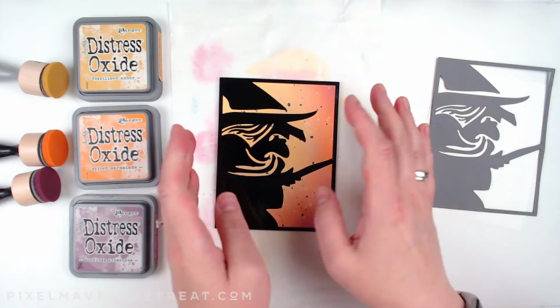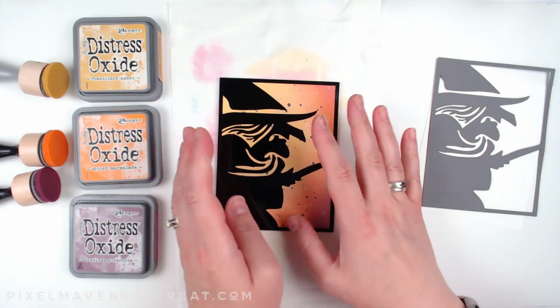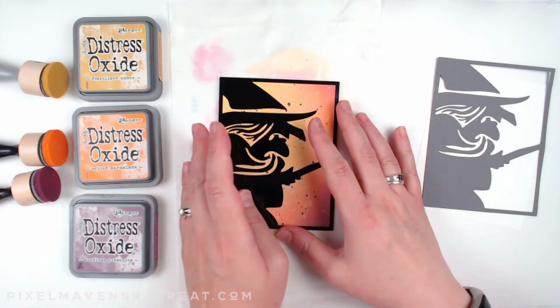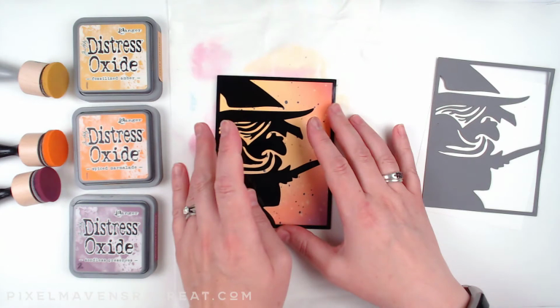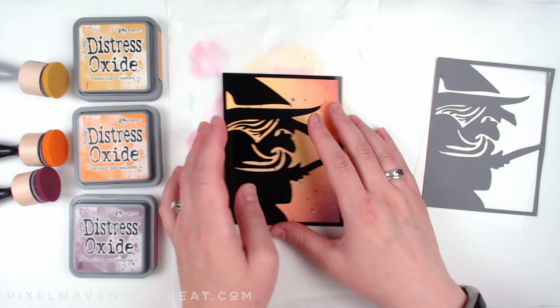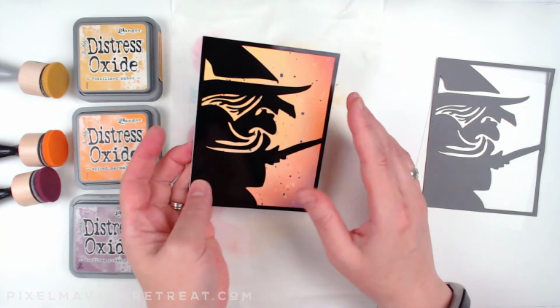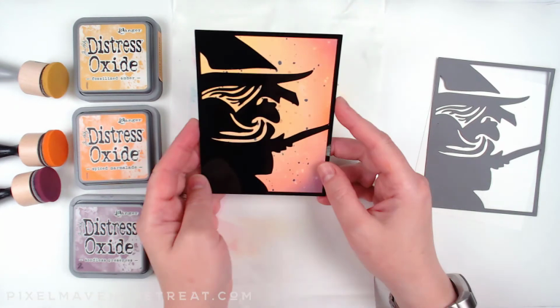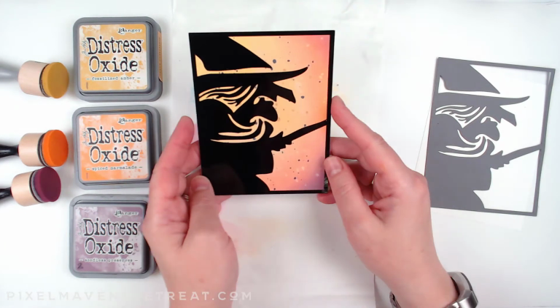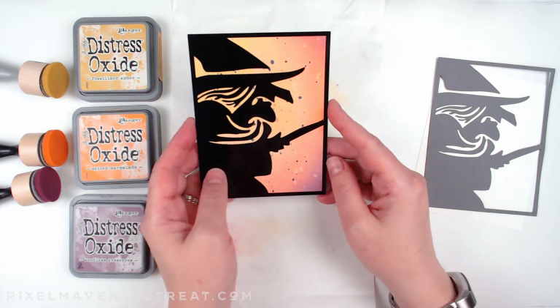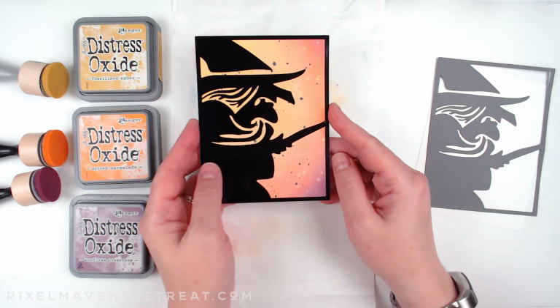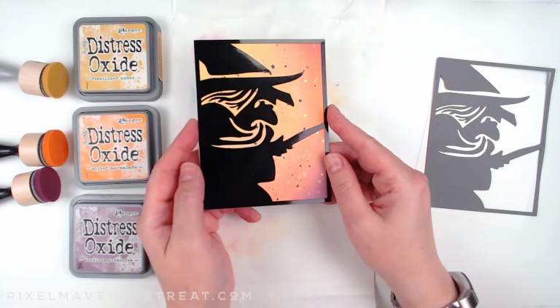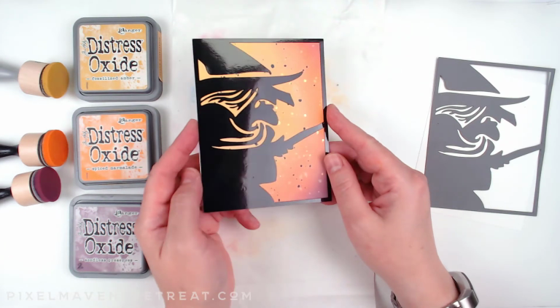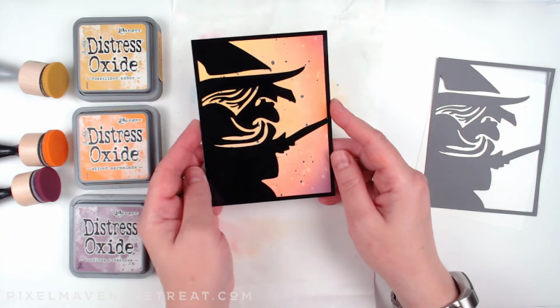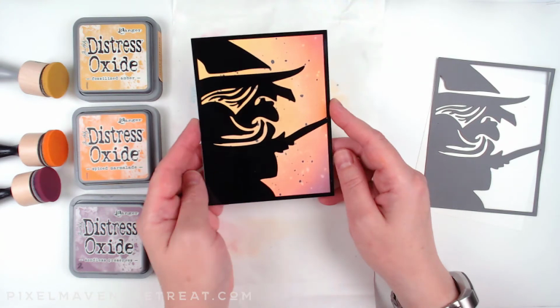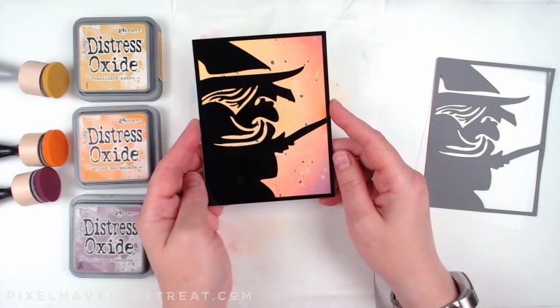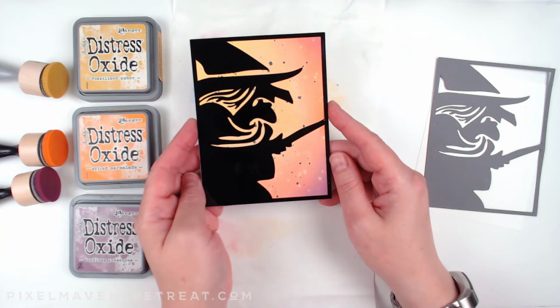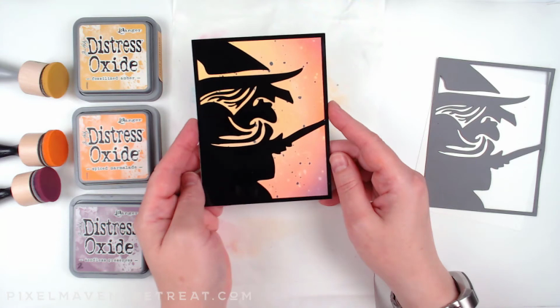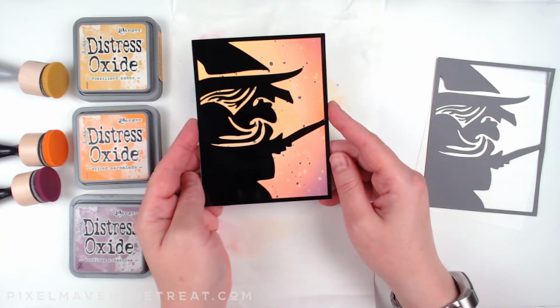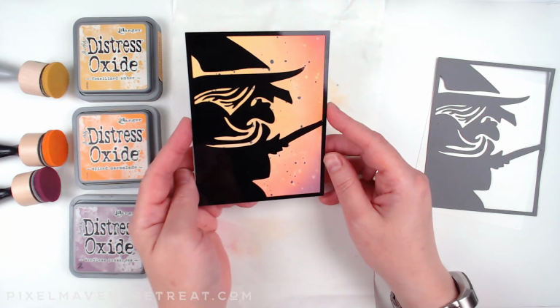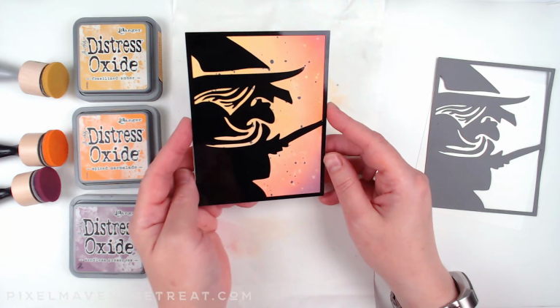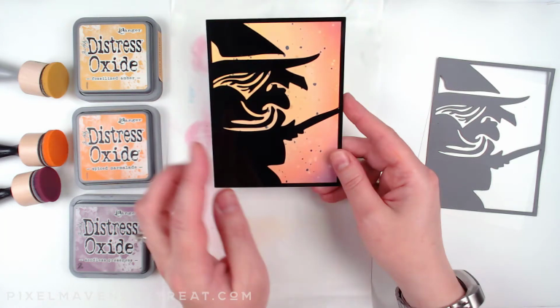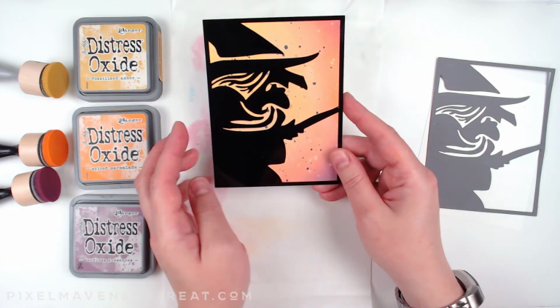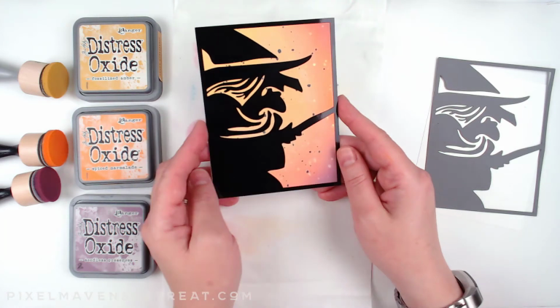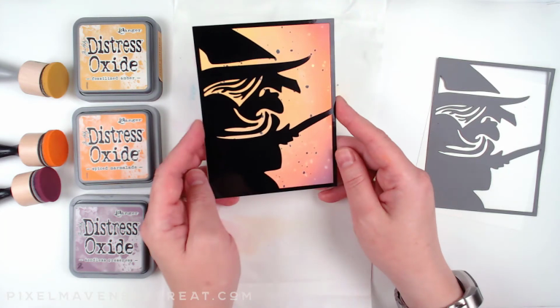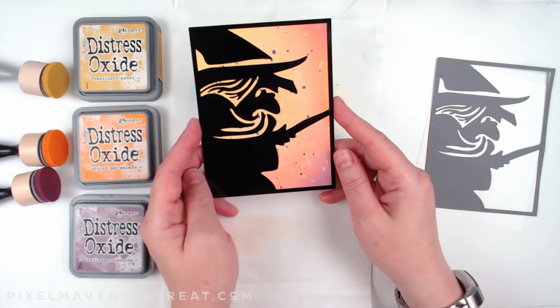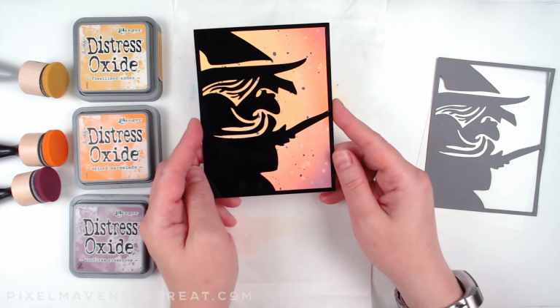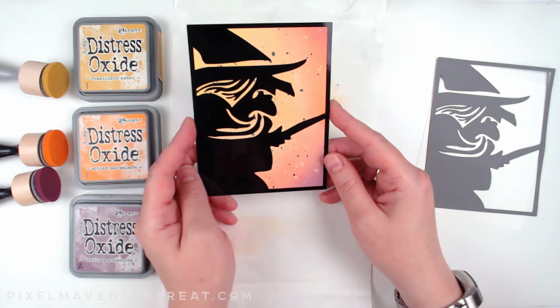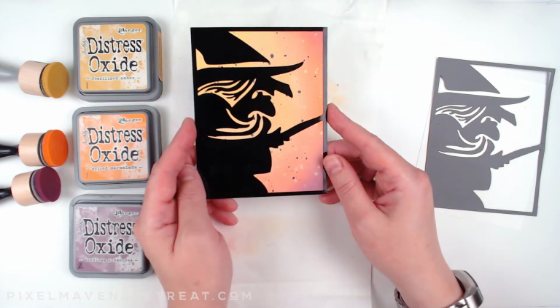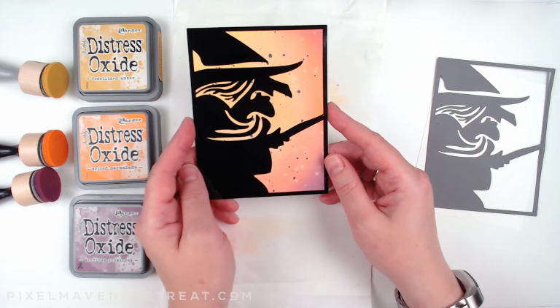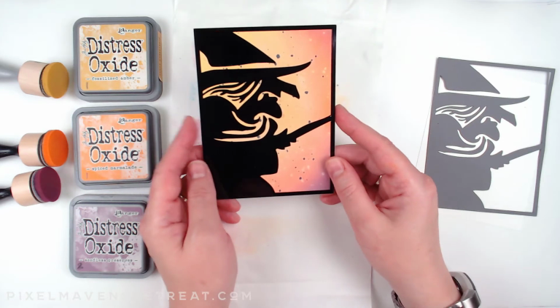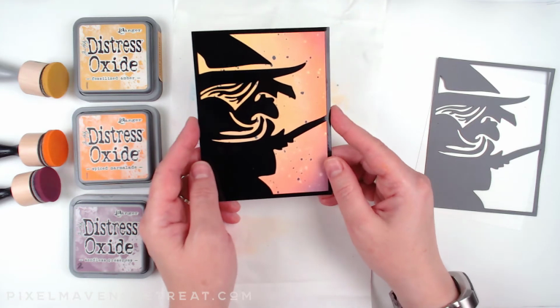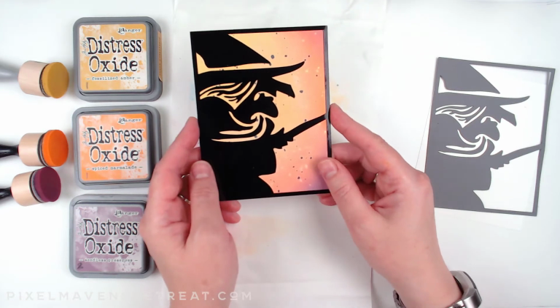For this video I thought we would get started with the witch, because she really is the quintessential Halloween icon, but also because this blend is really quite easy to do. If you're not familiar with Distress Oxide blends, this is a really great place to start.